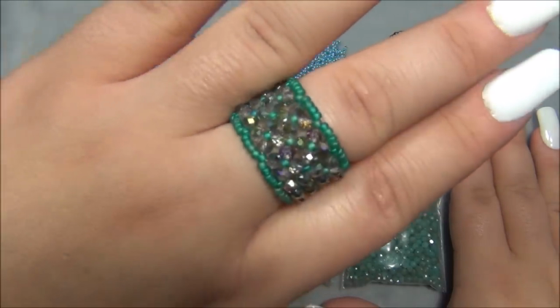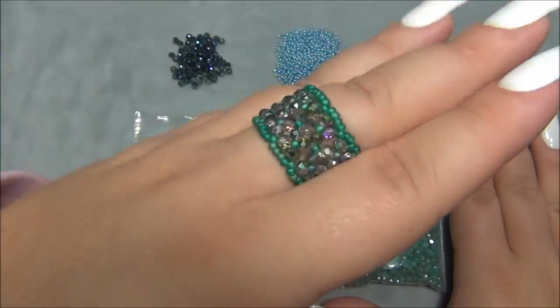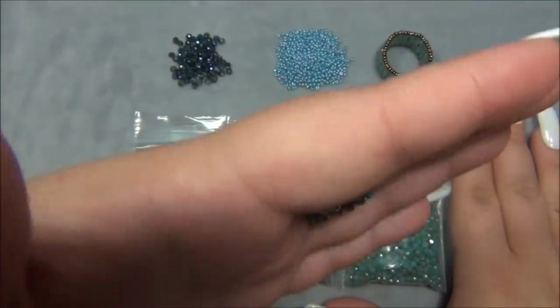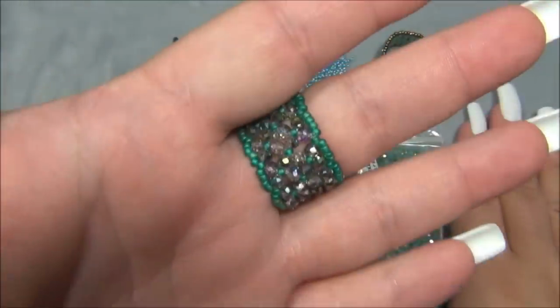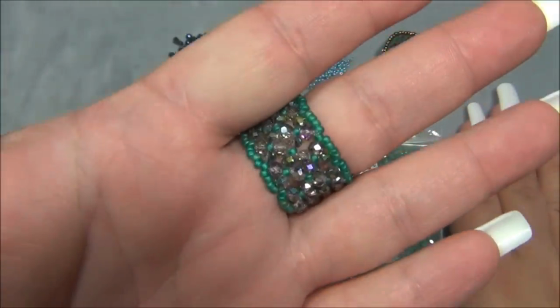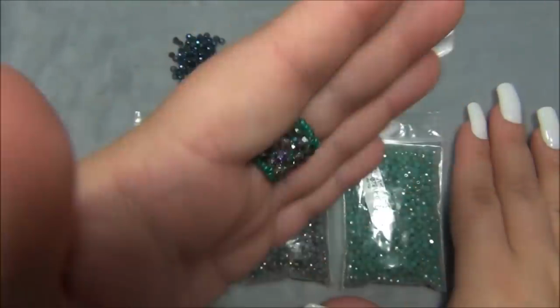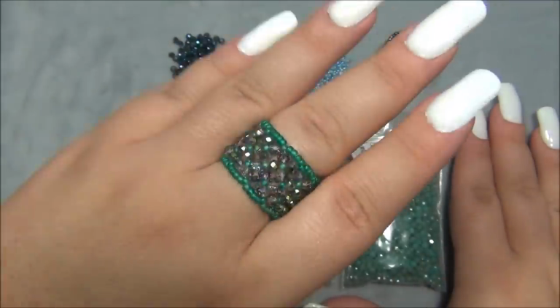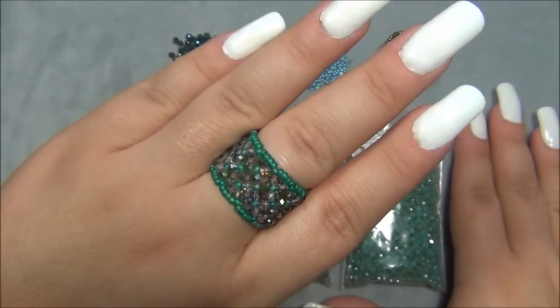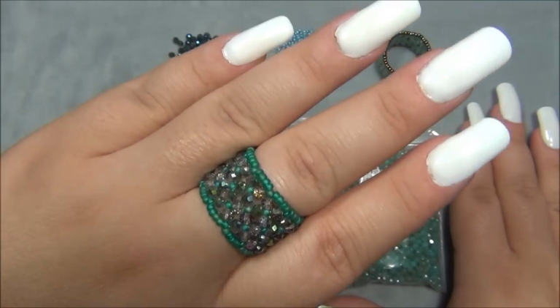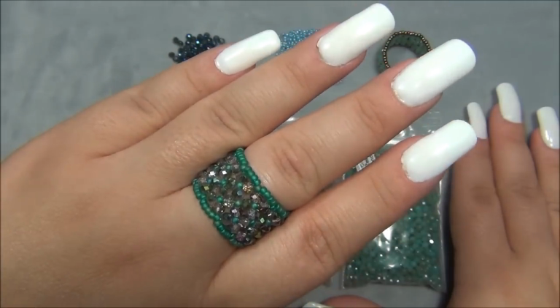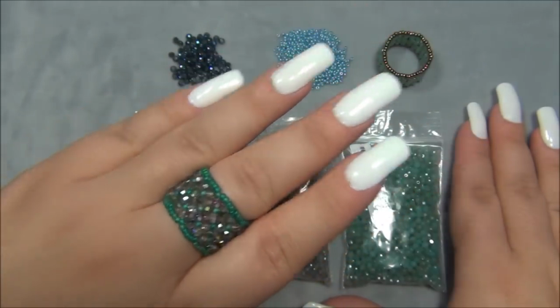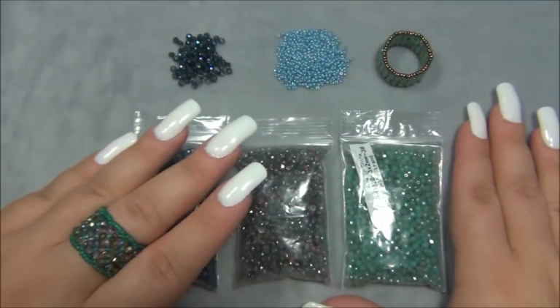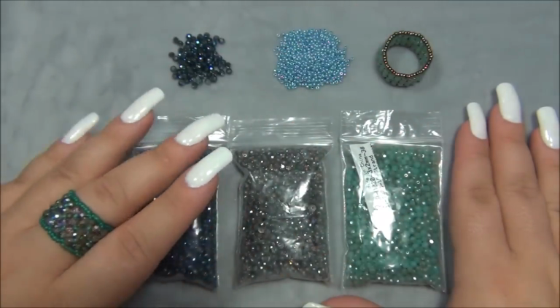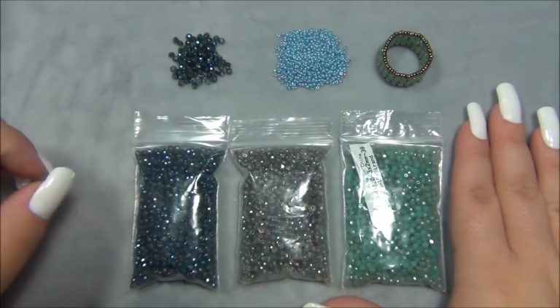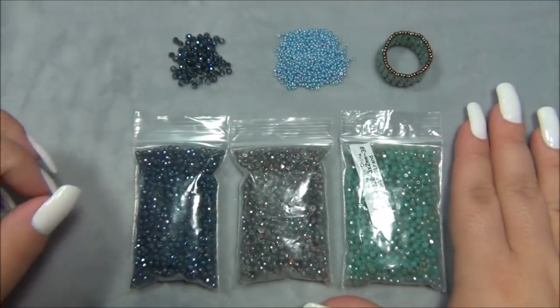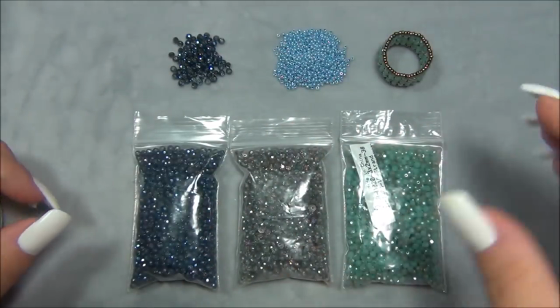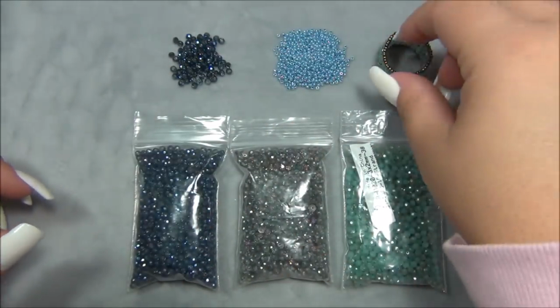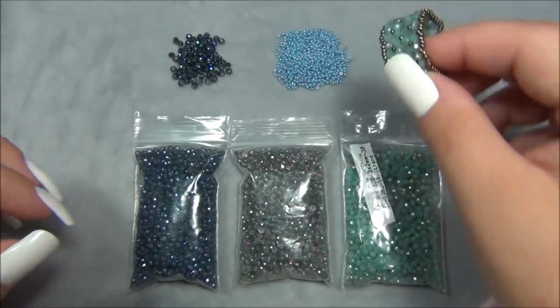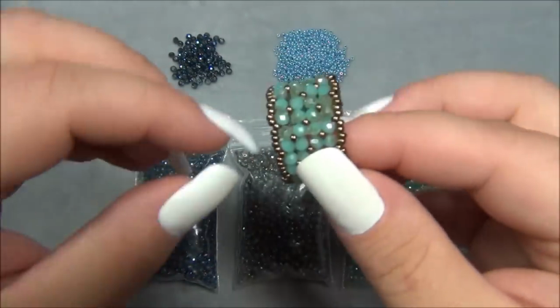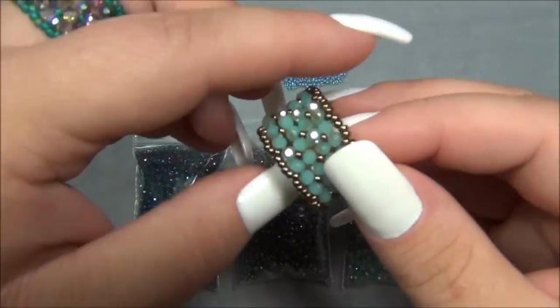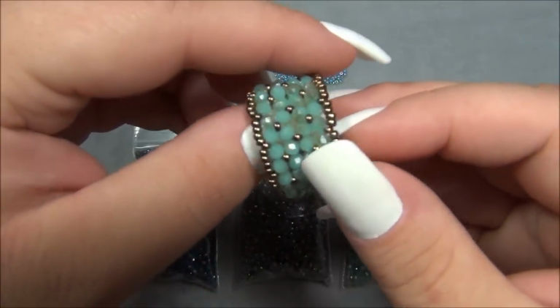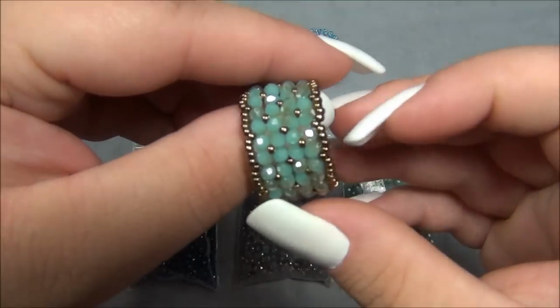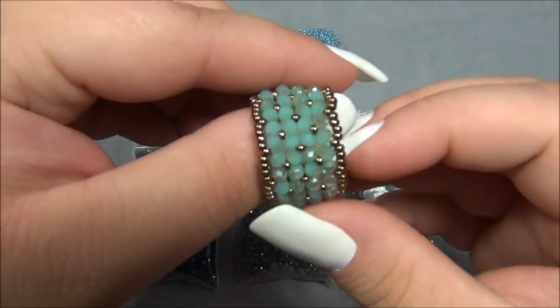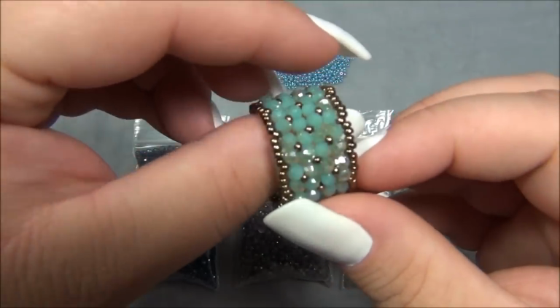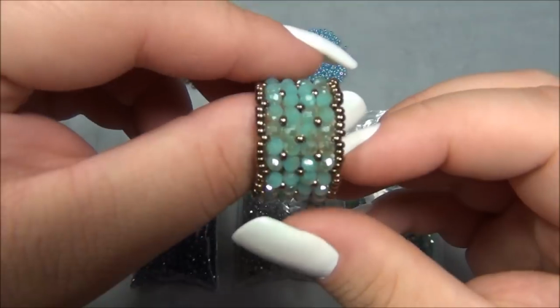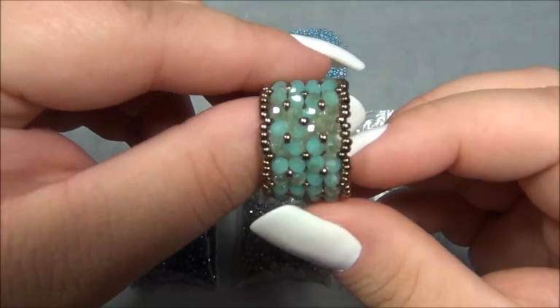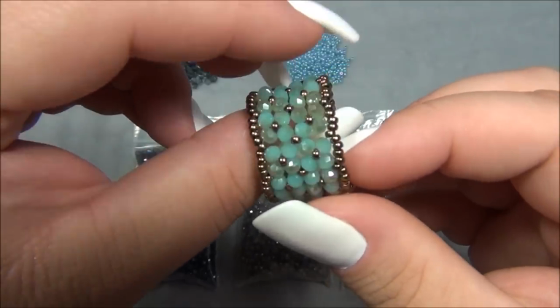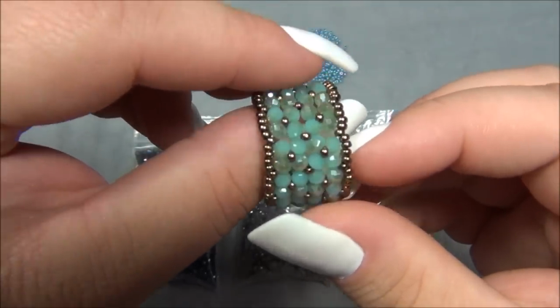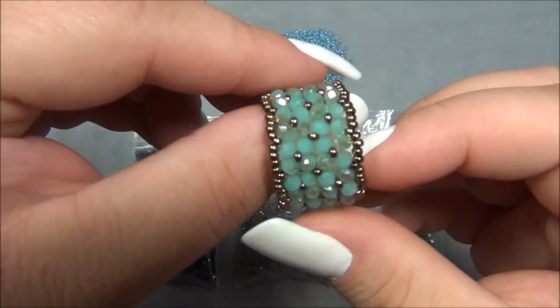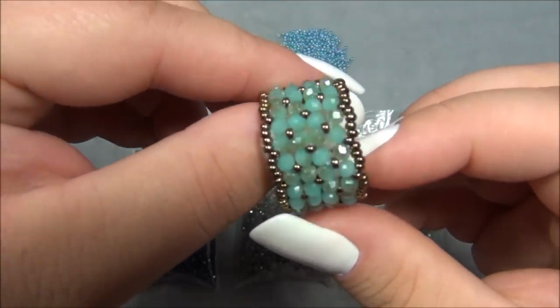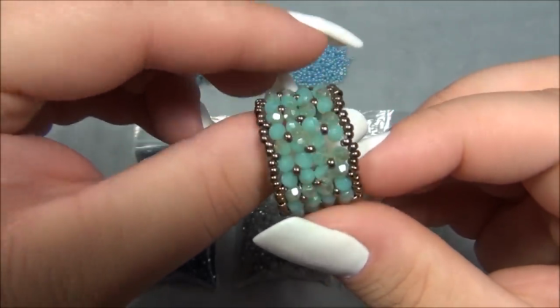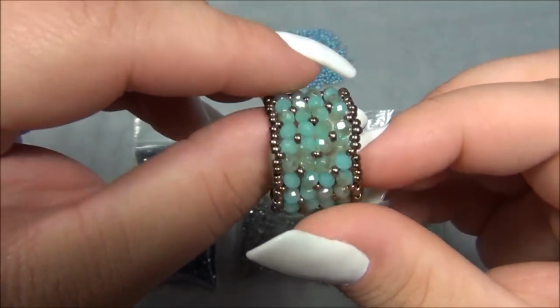It is so gorgeous. And even though this ring is big it is really comfortable, super comfortable. Here it is in another color mix which is my favorite — turquoise and bronze. It is so pretty.